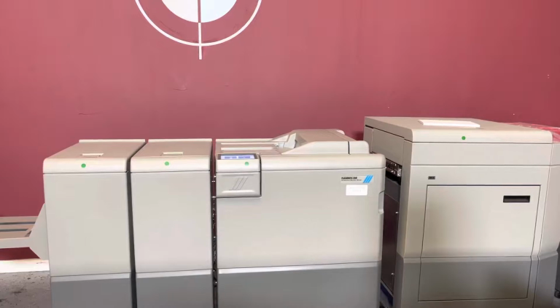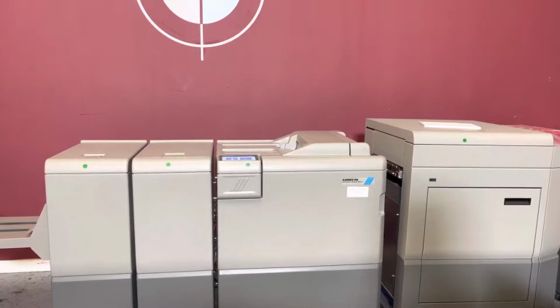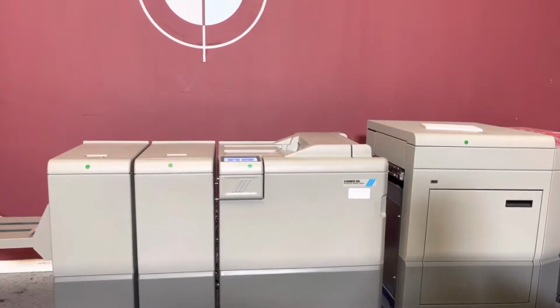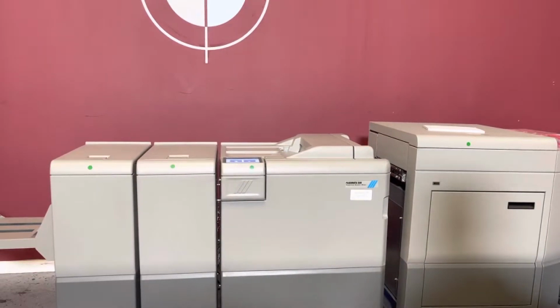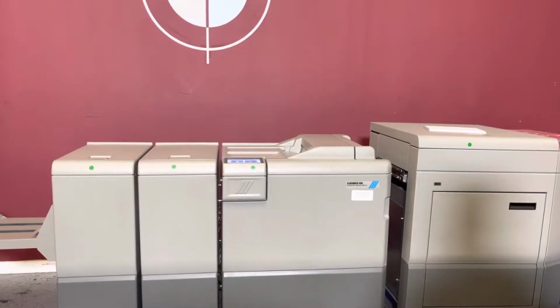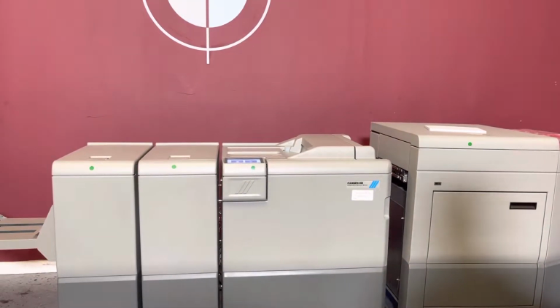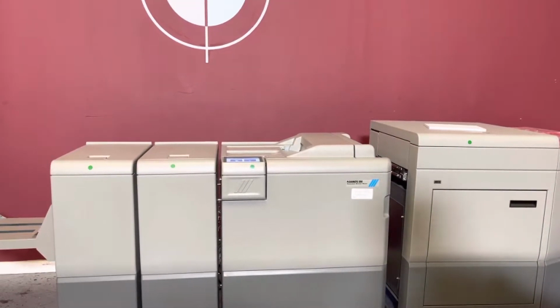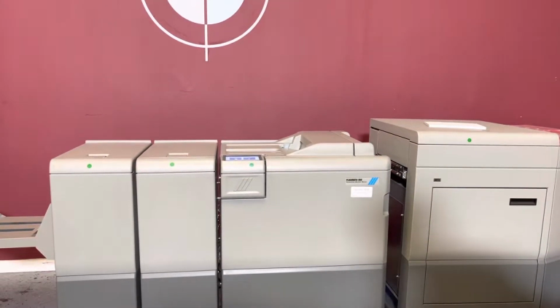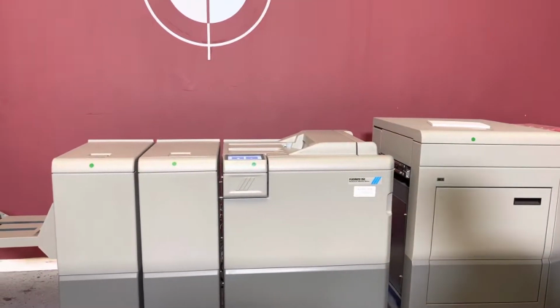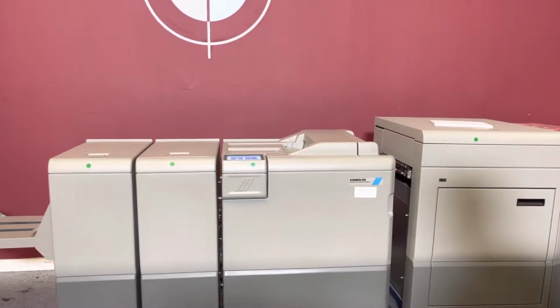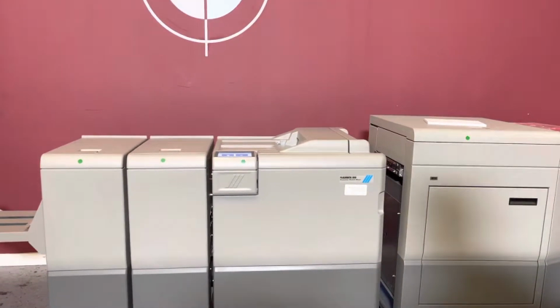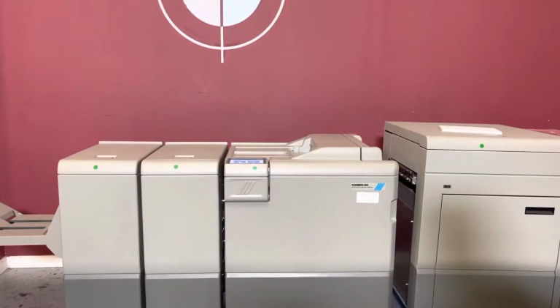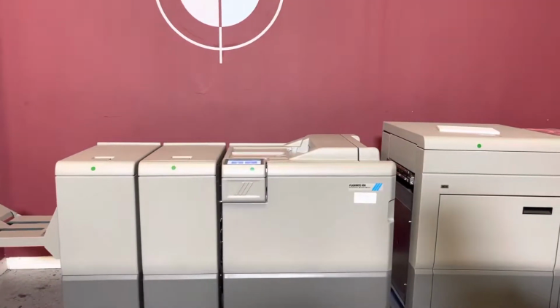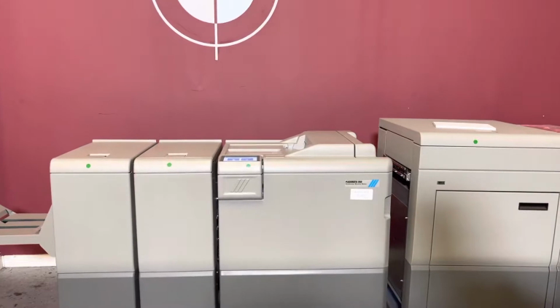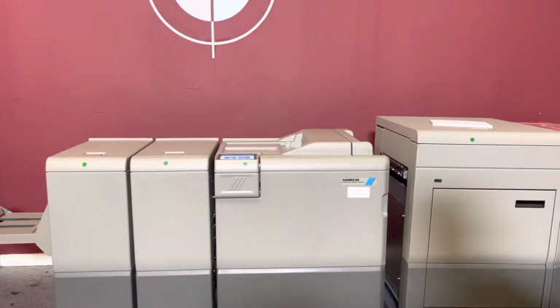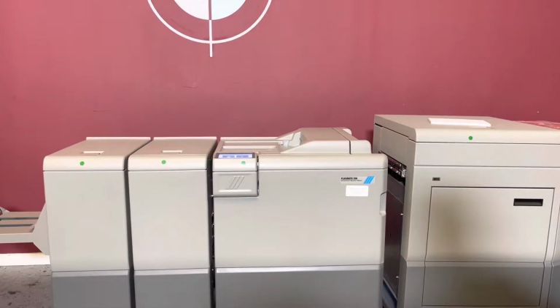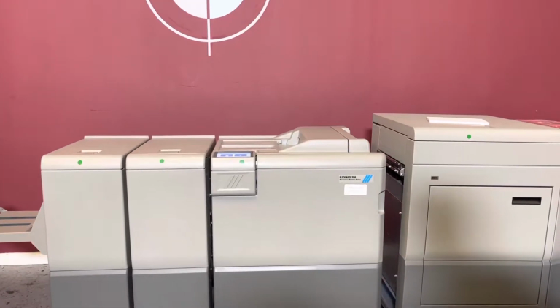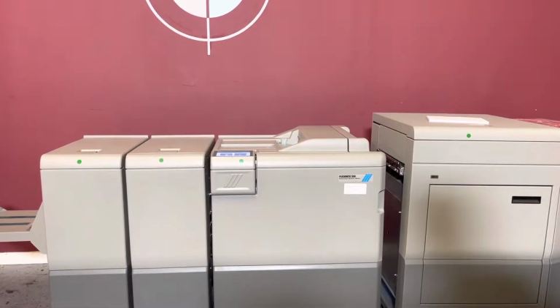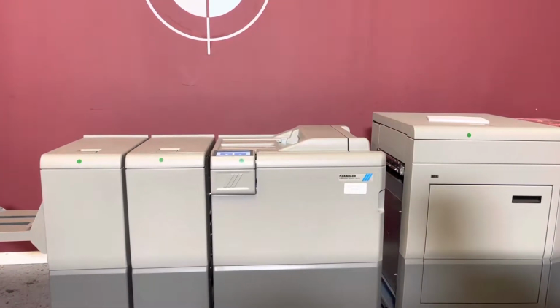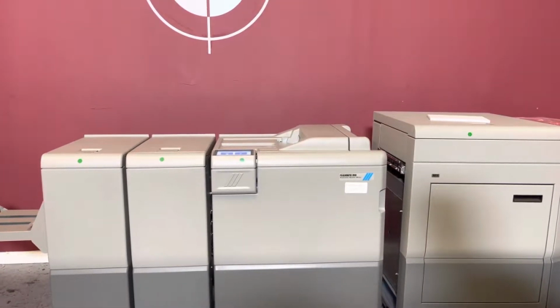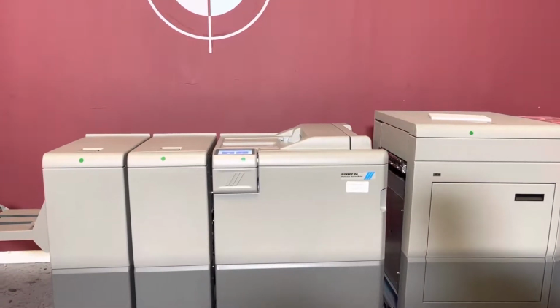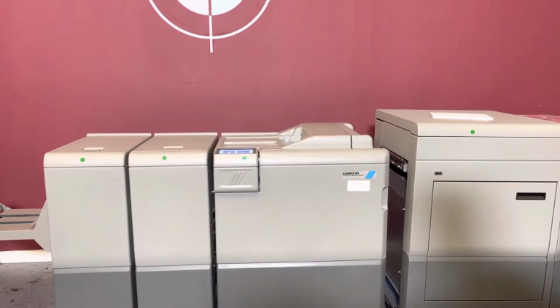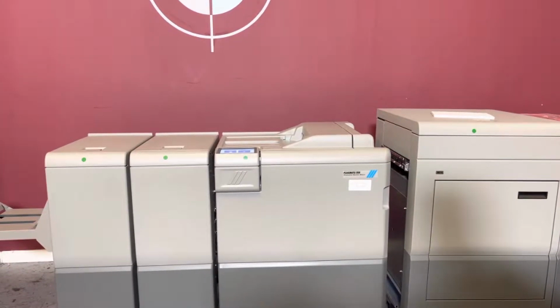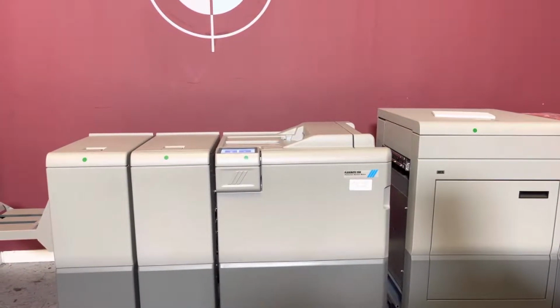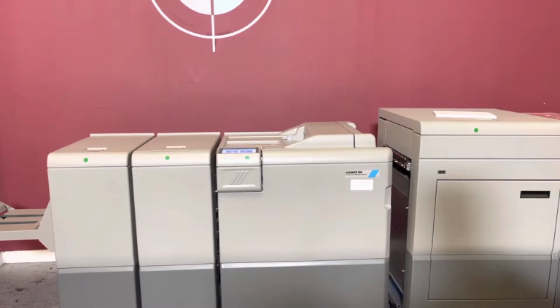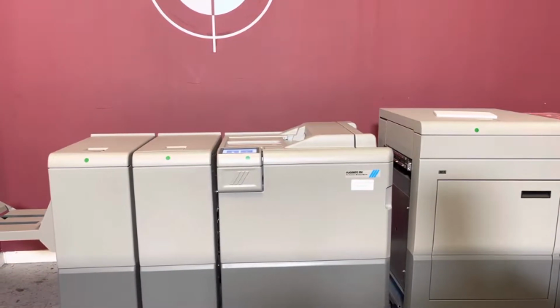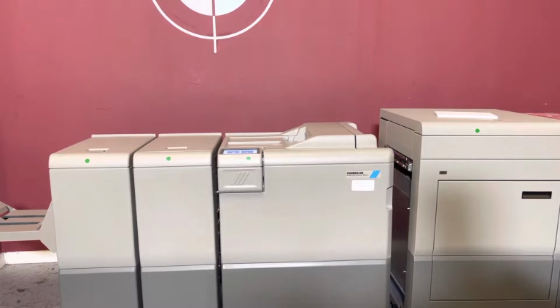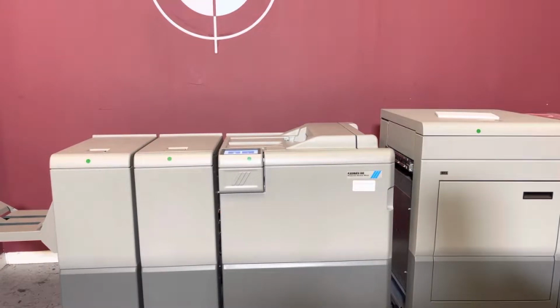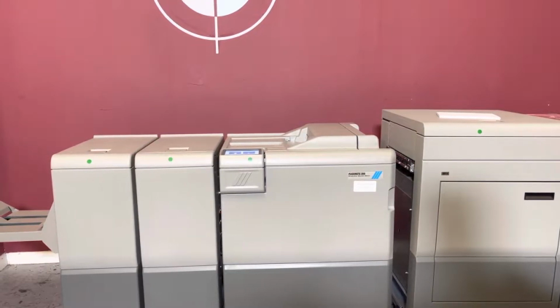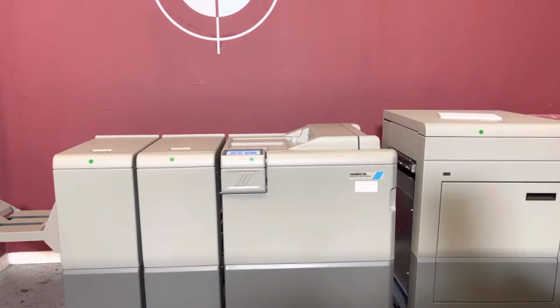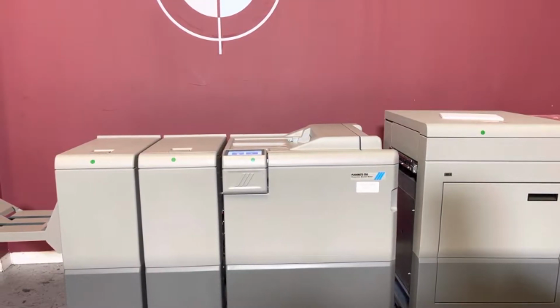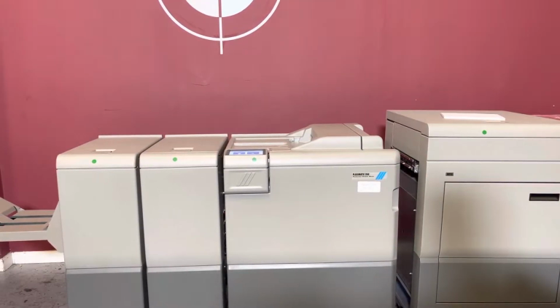Up for auction is a Low Meter Plockmatic 350 Production Booklet Maker. It's gone through minimal inspection, but we are going to go ahead and show you that it is in fact turning on and operating.